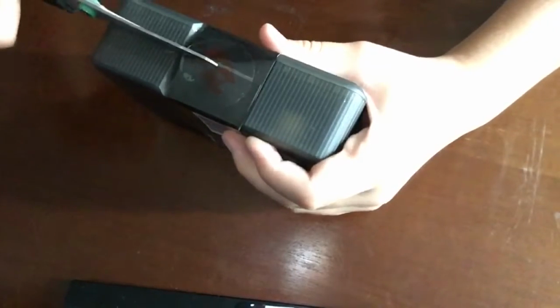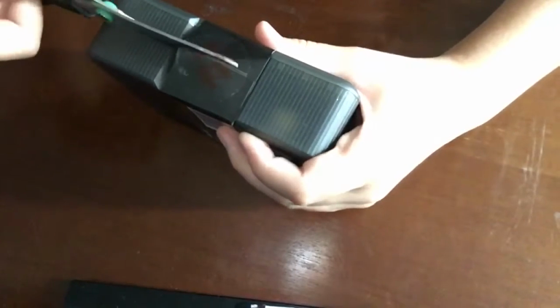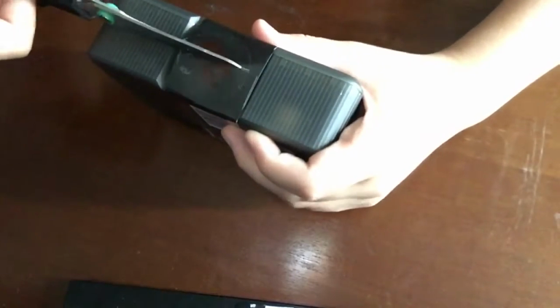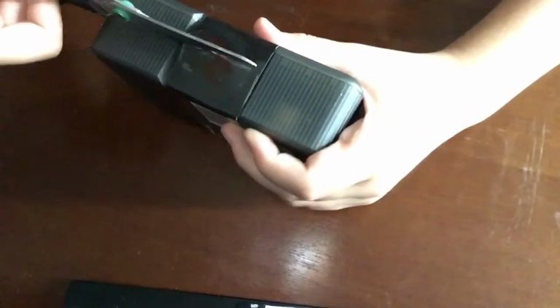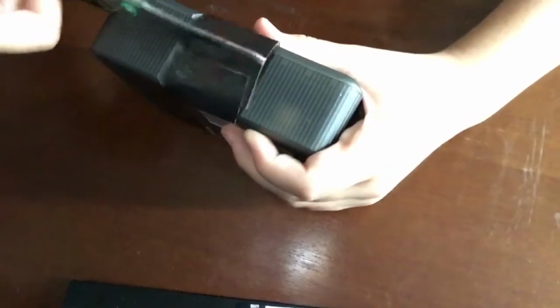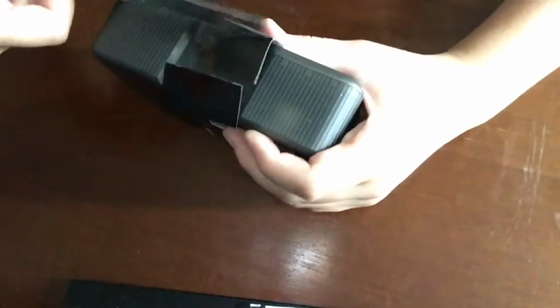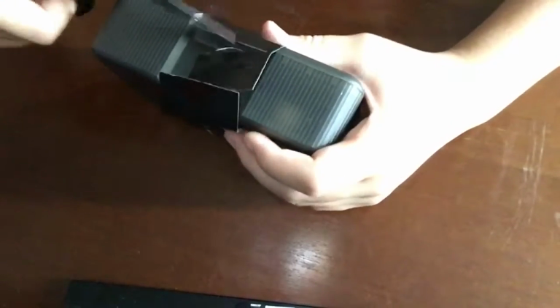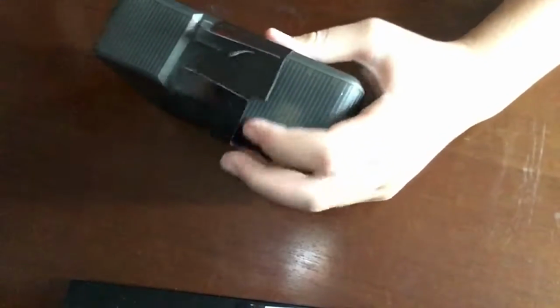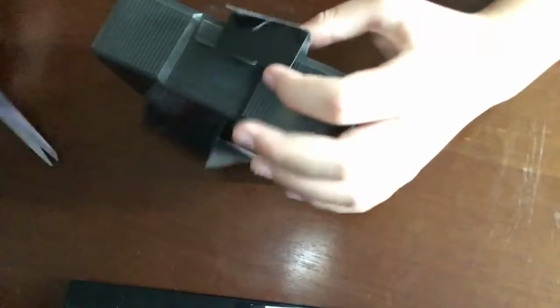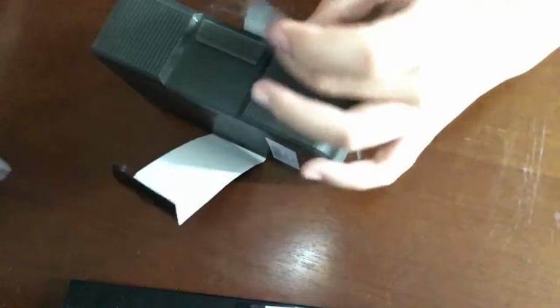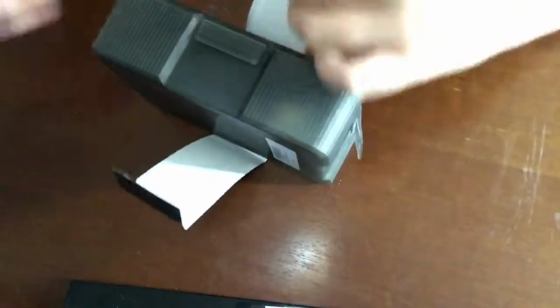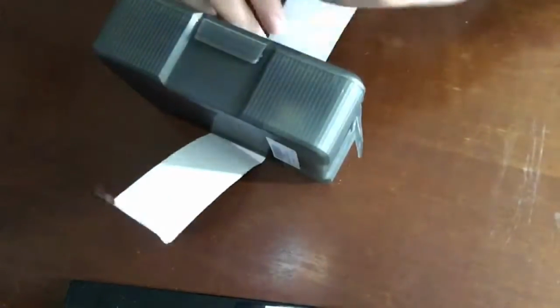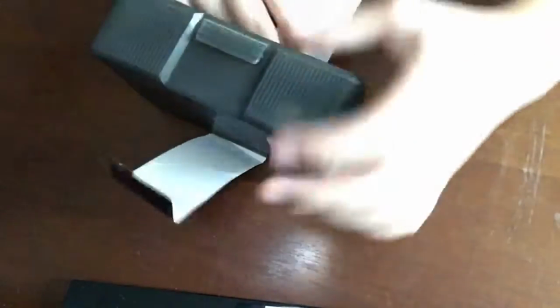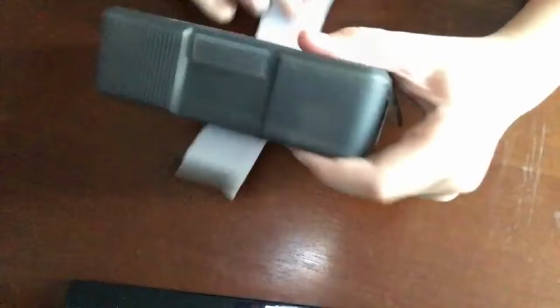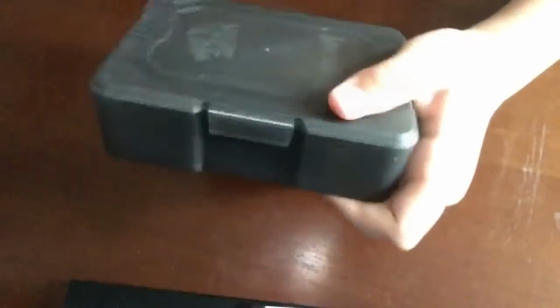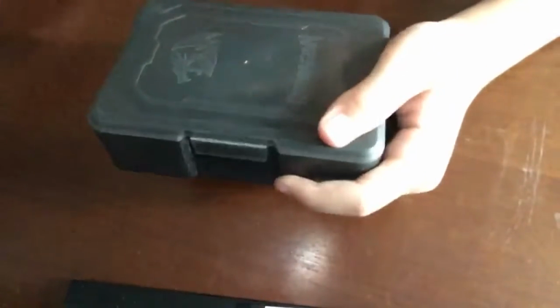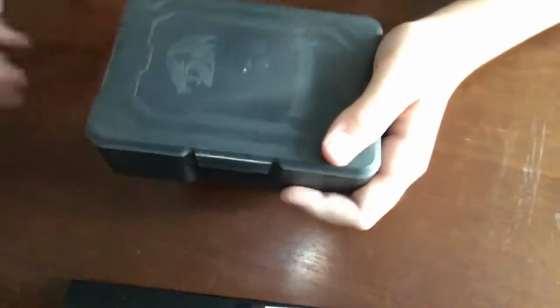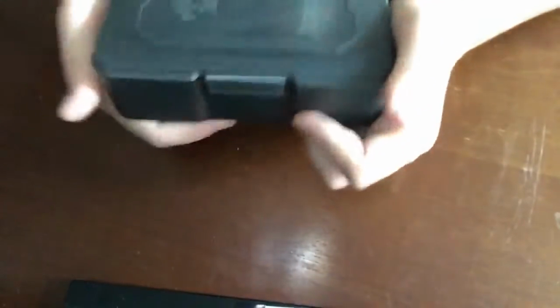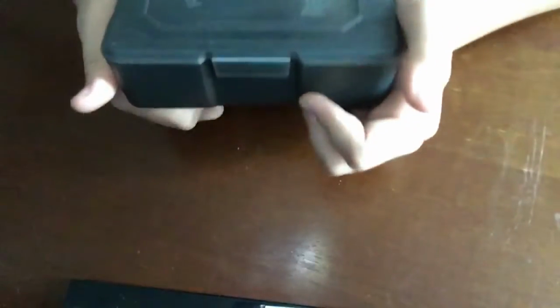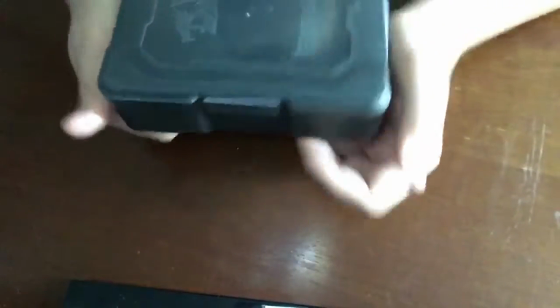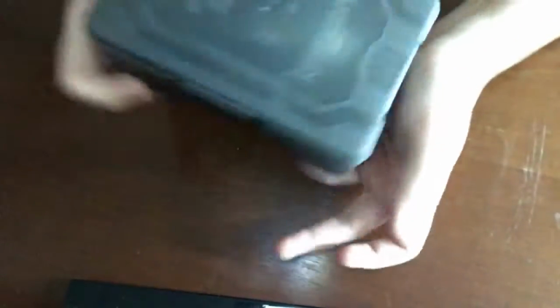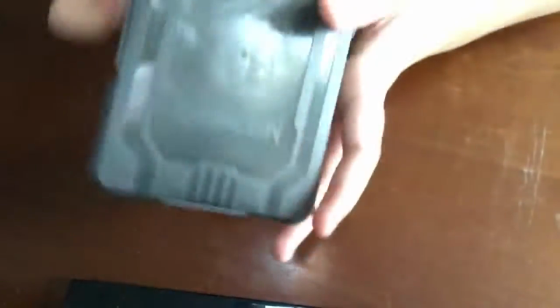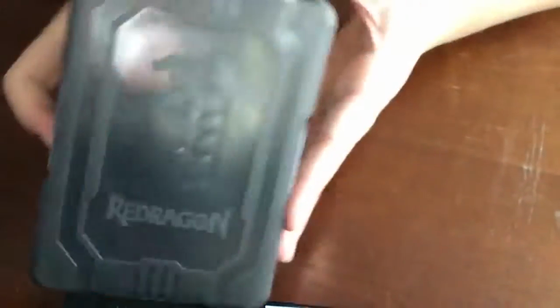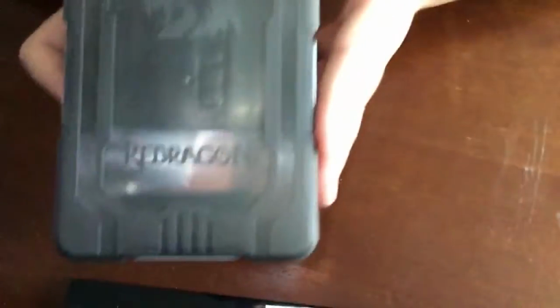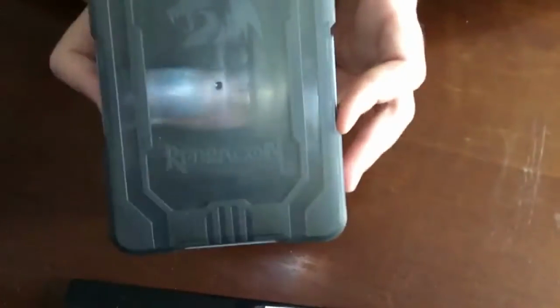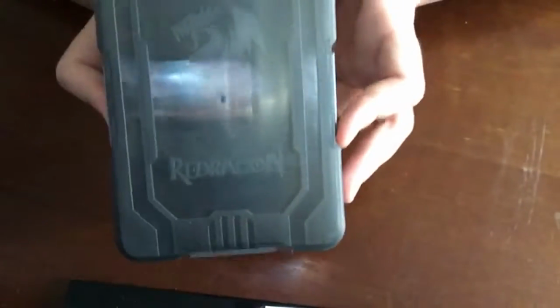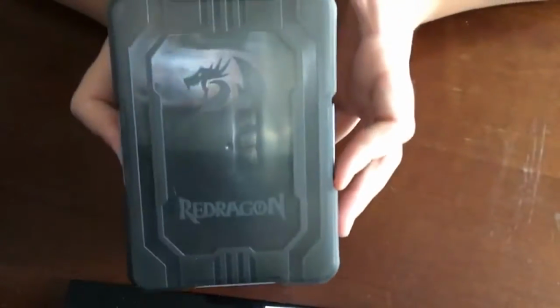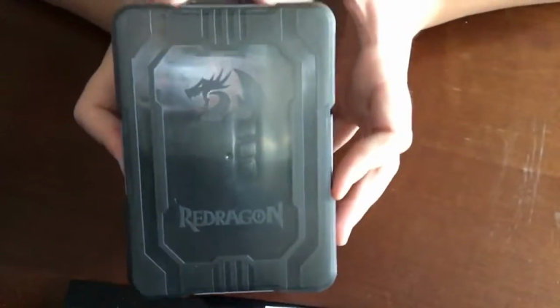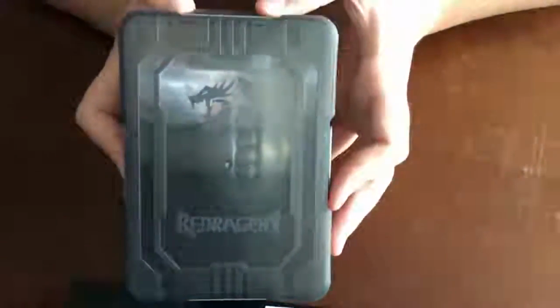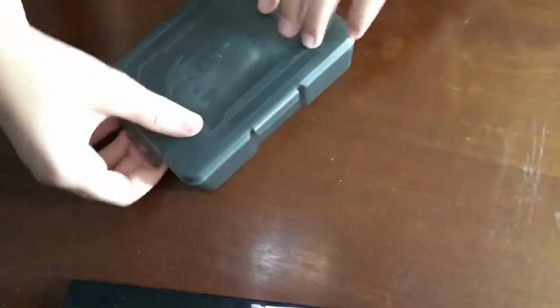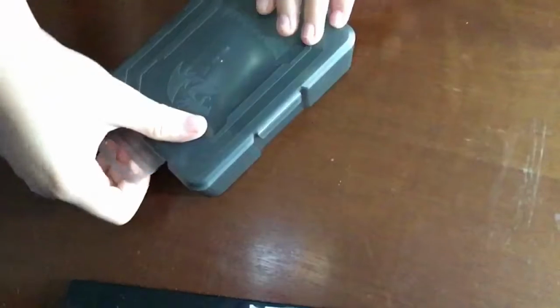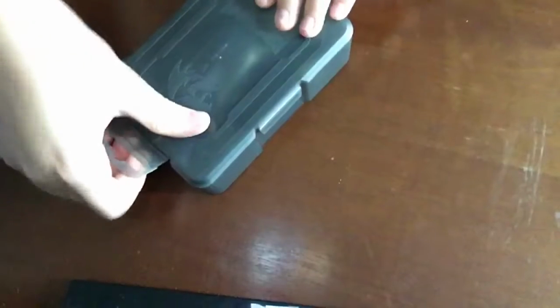Came with the case, too, so that's pretty sick. Alright, let's get it open. Yeah, see it says Red Dragon. Open it up.